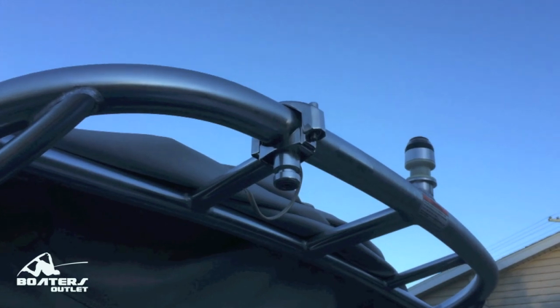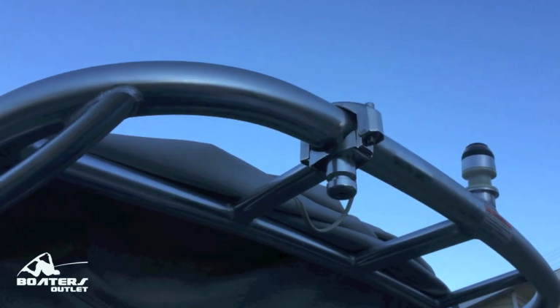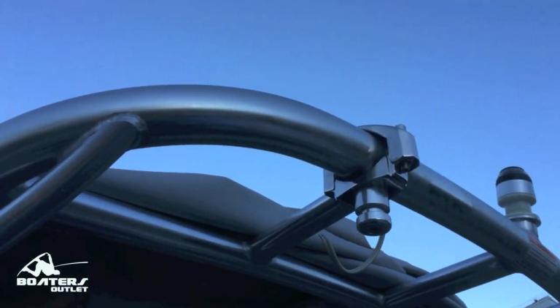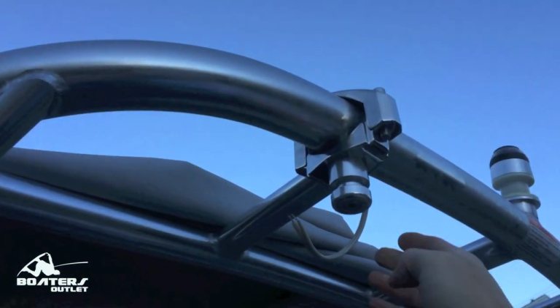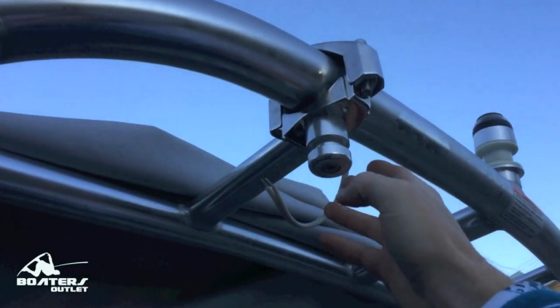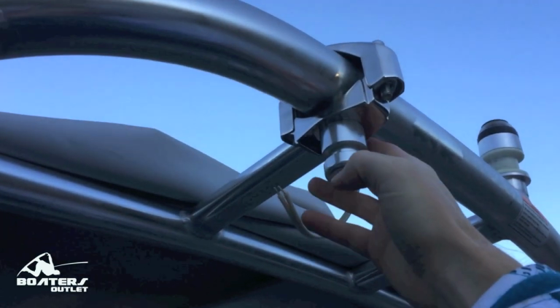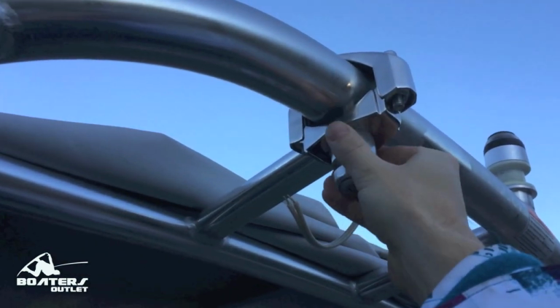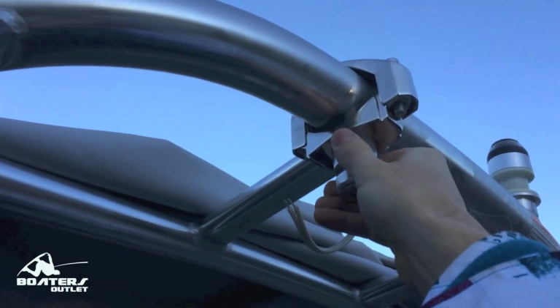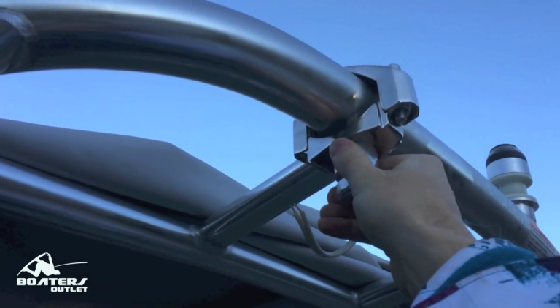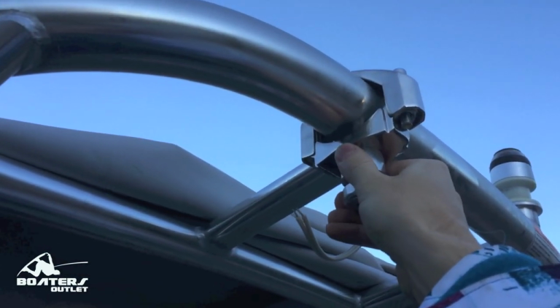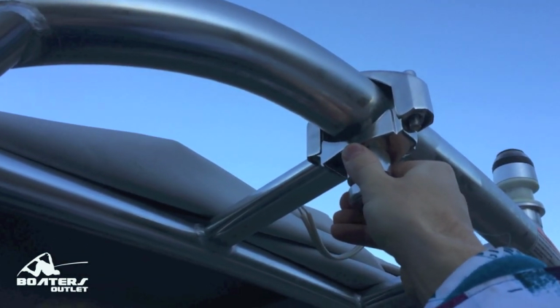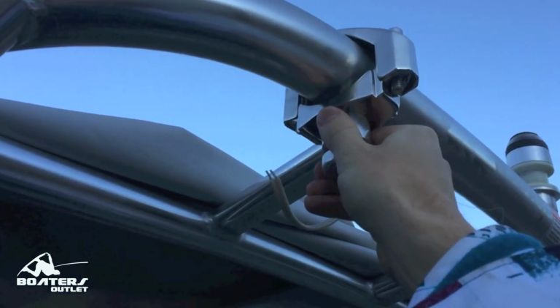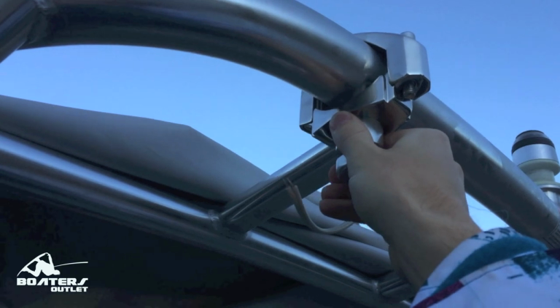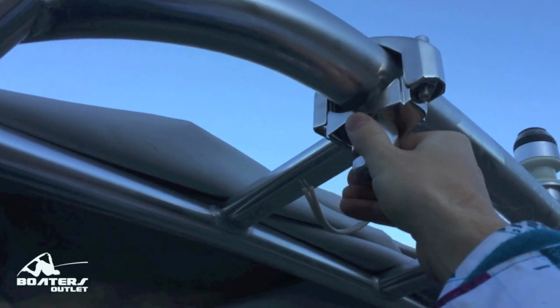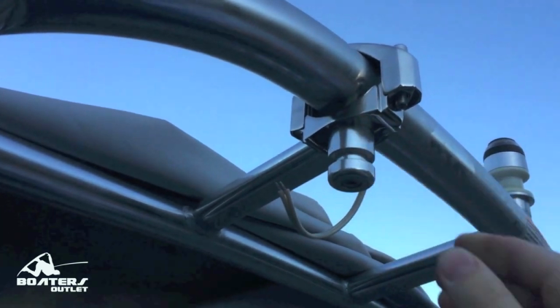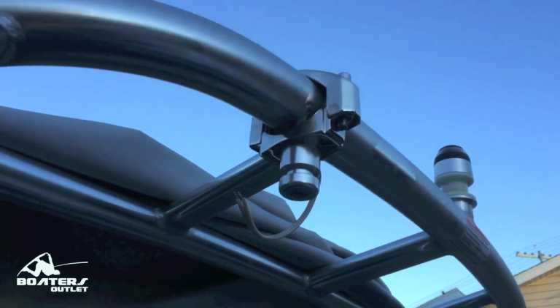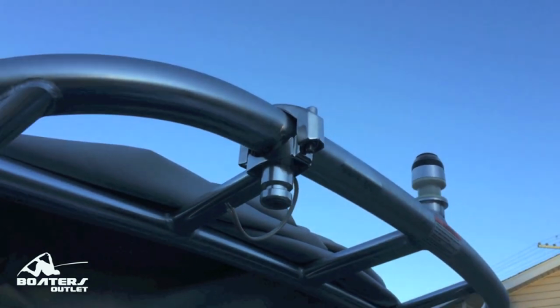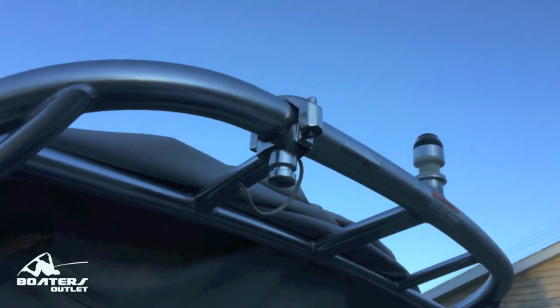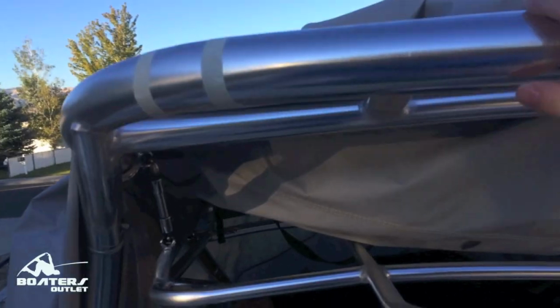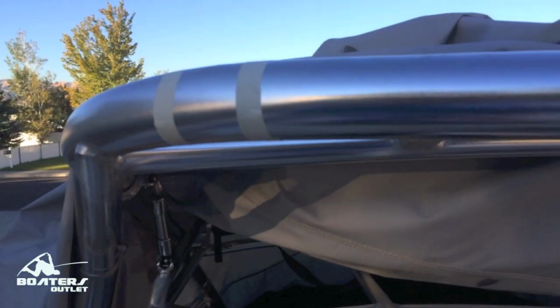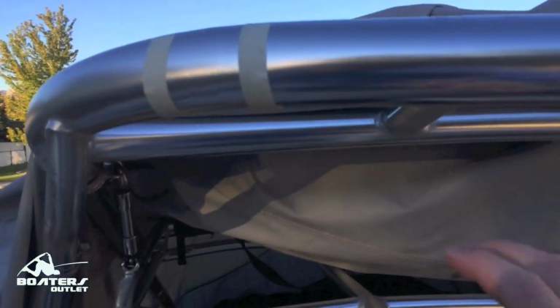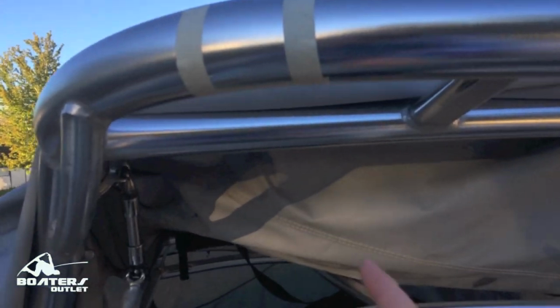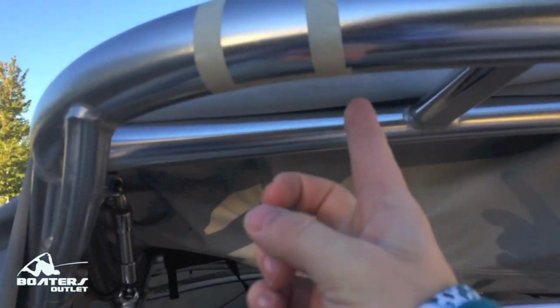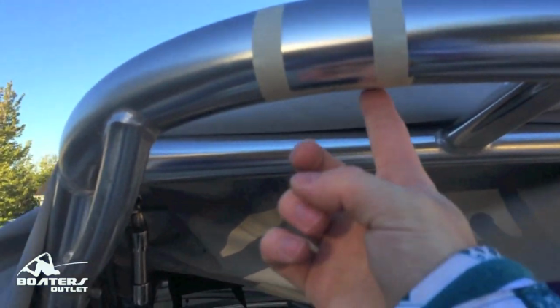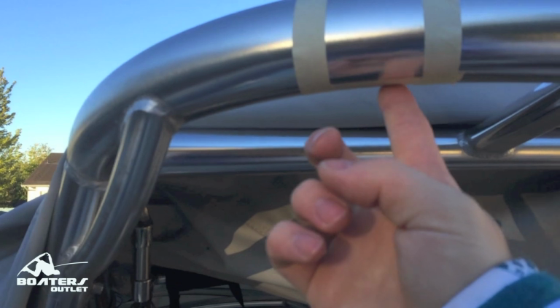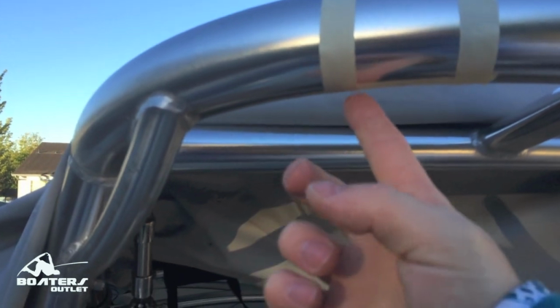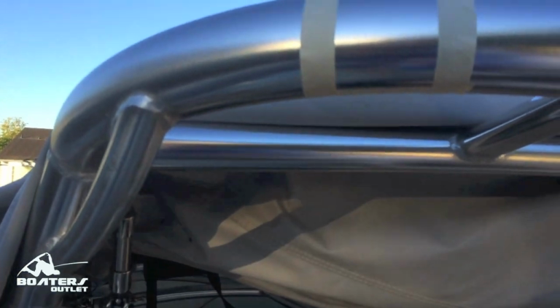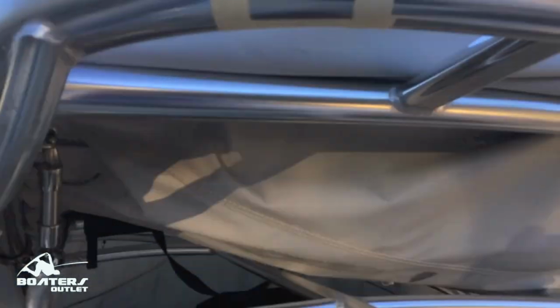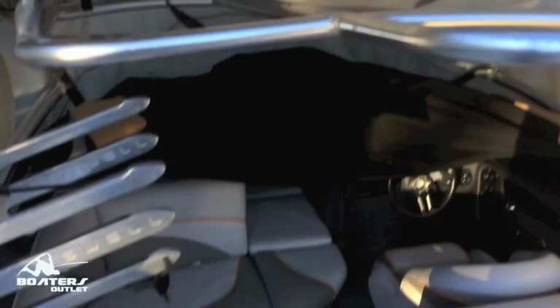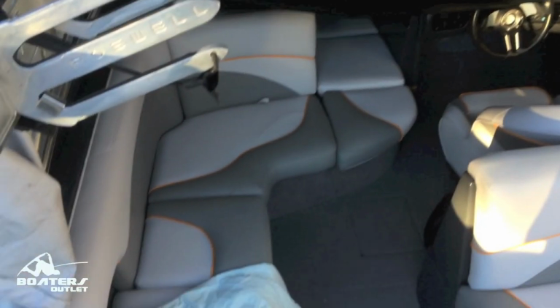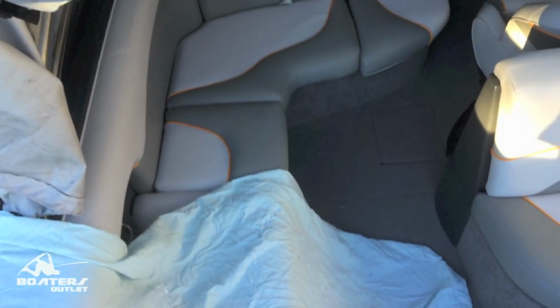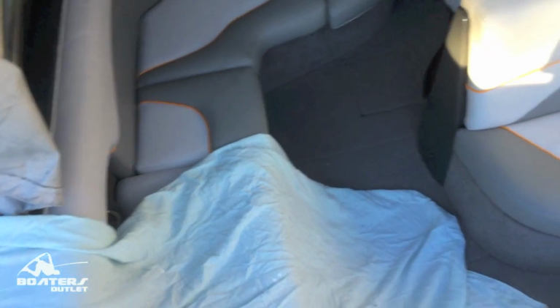So the first thing I did is I put the clamp on real loosely on the tower to figure out where I wanted it. You can see here it slides back and forth. Once I figured out where I wanted it, I taped it off, marked it, and started drilling the holes for it.